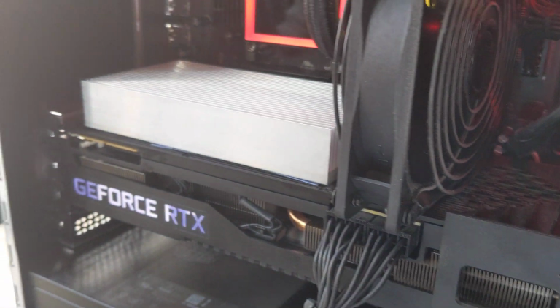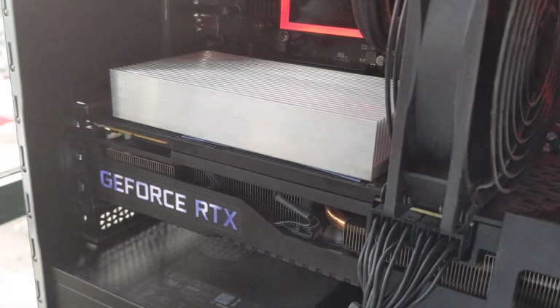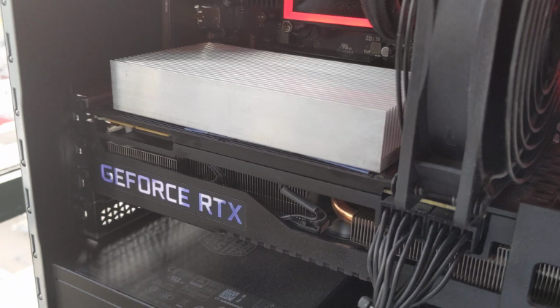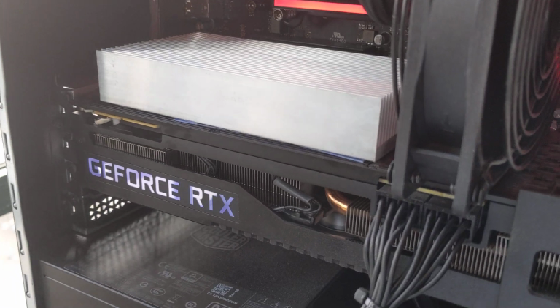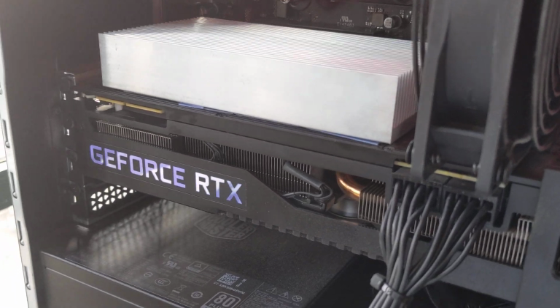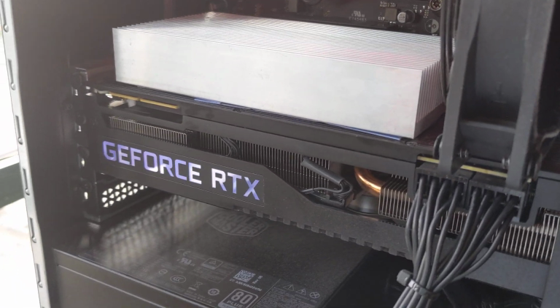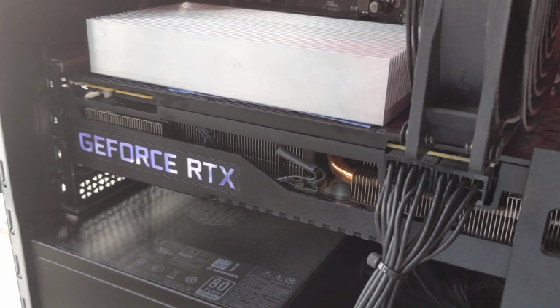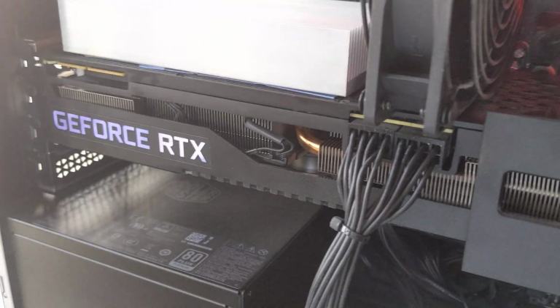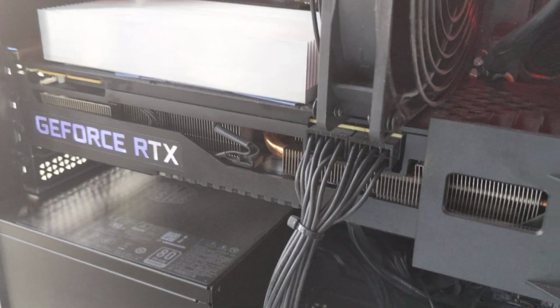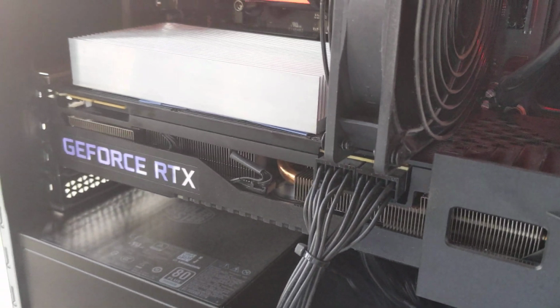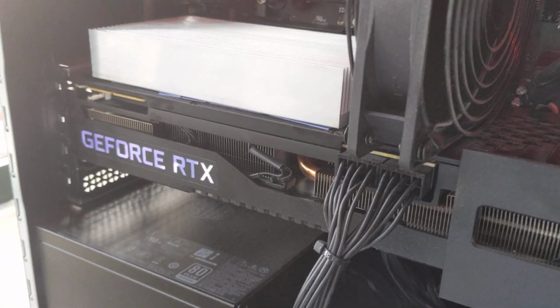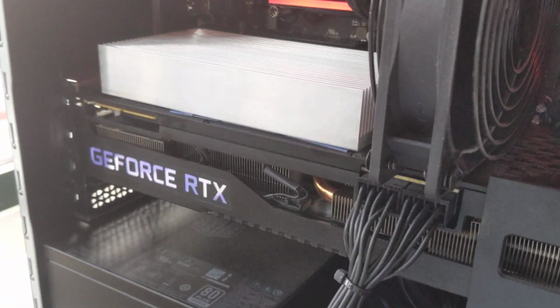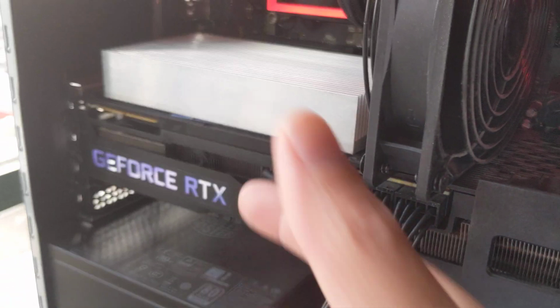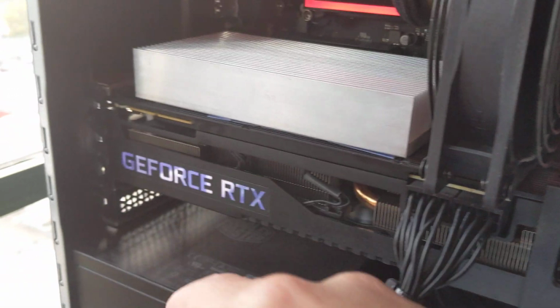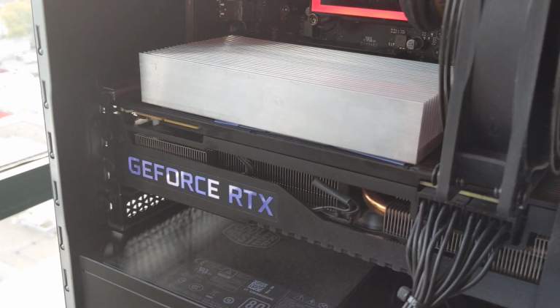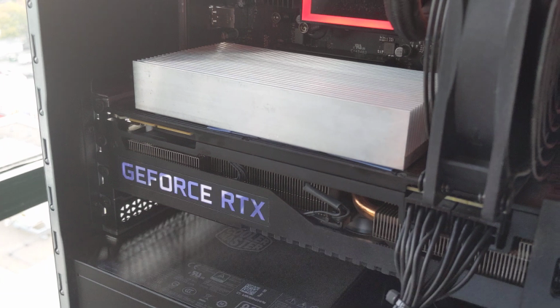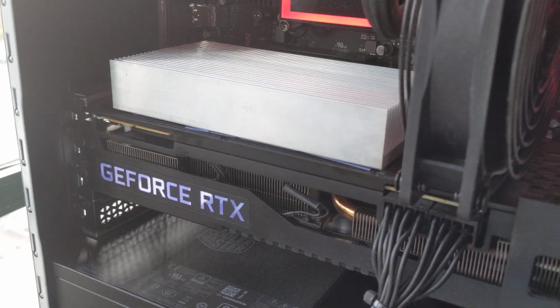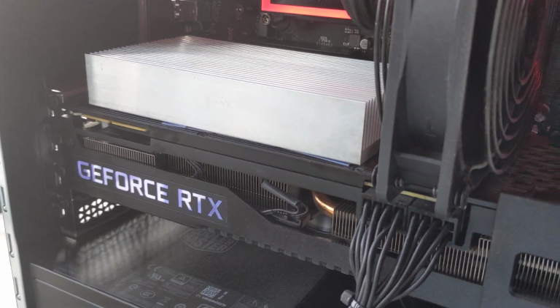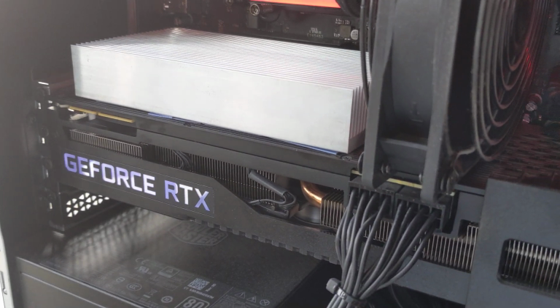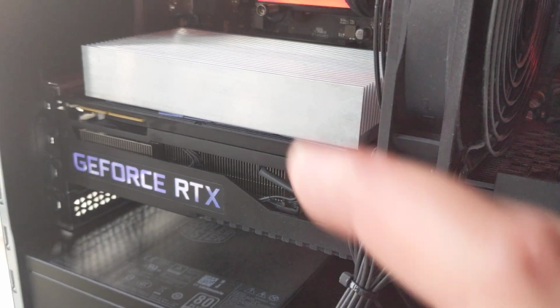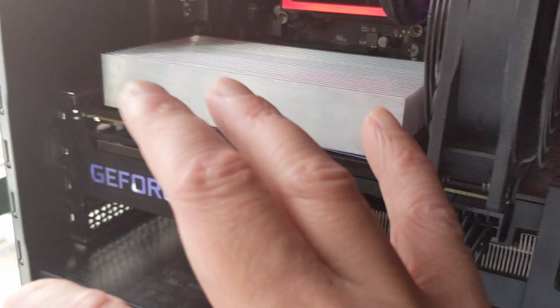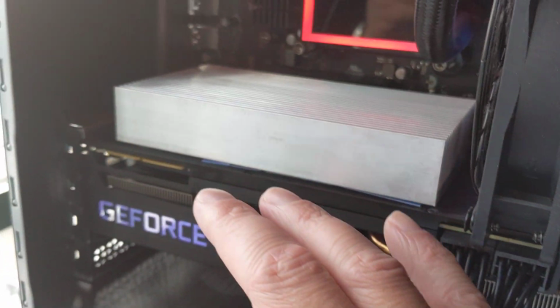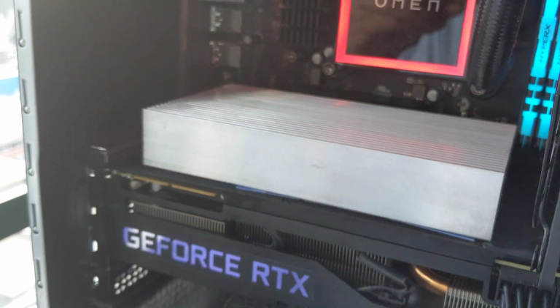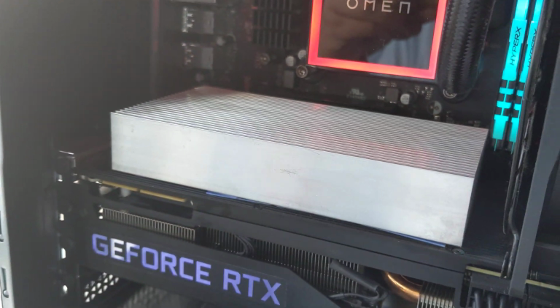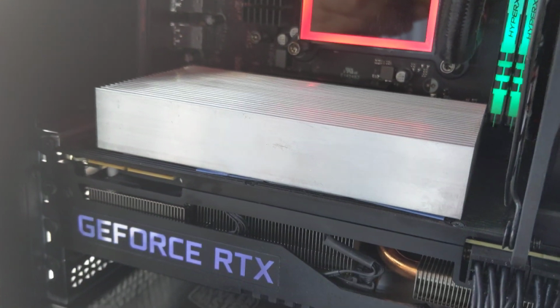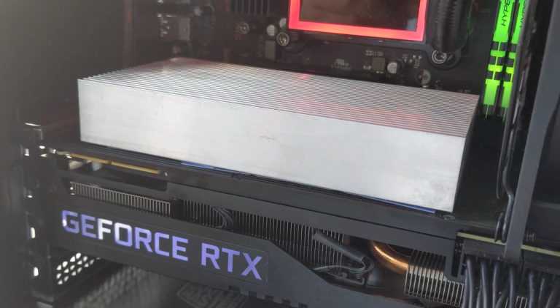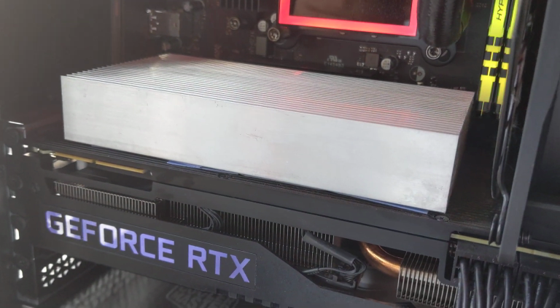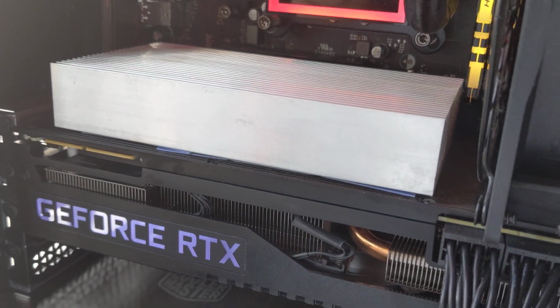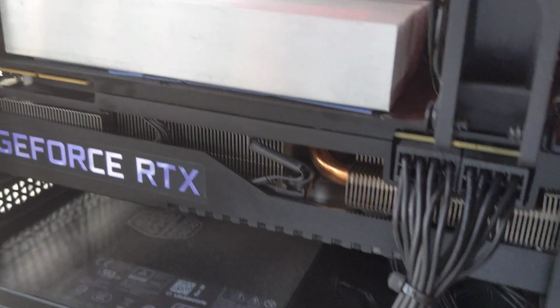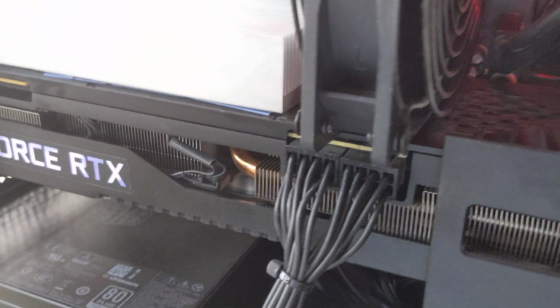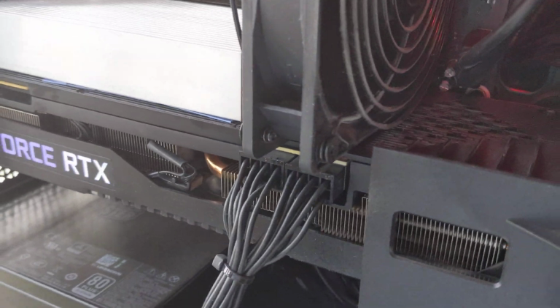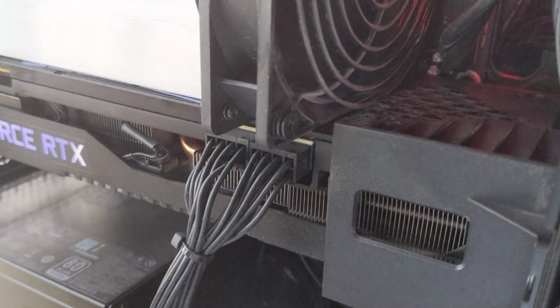You don't have to take it apart if you're afraid of disassembling your graphics card to reapply thermal paste. Basically, this is a $20 to $40 quick solution.